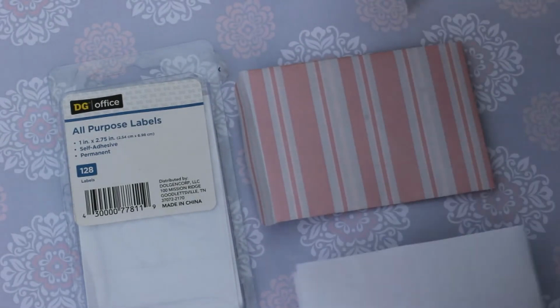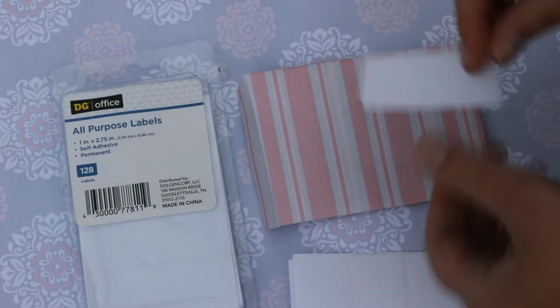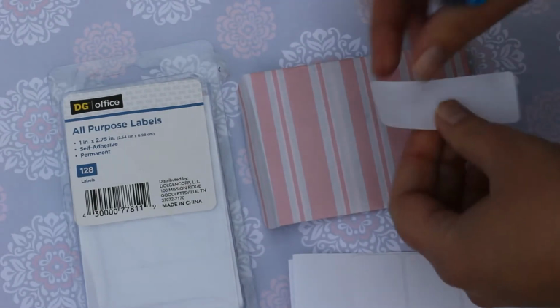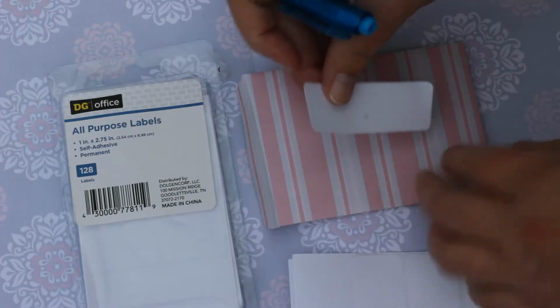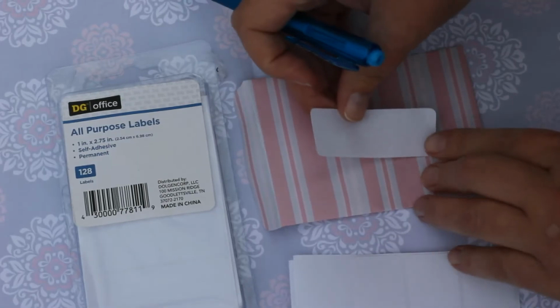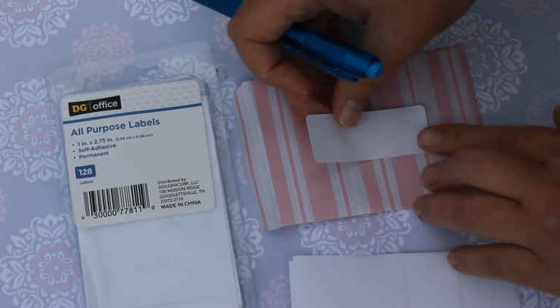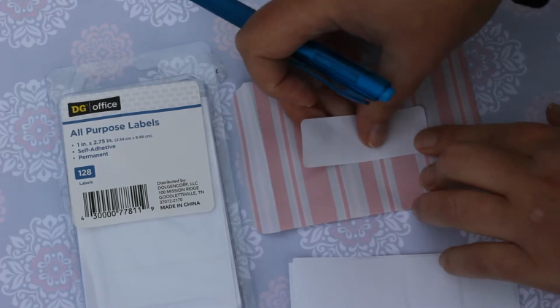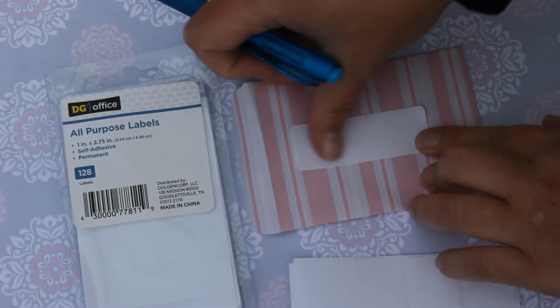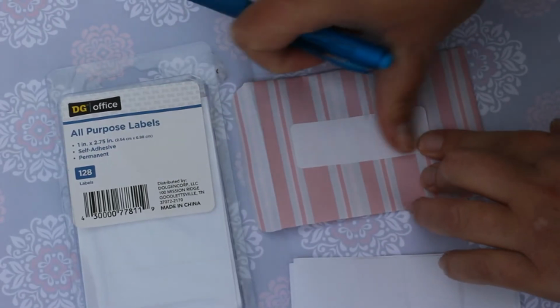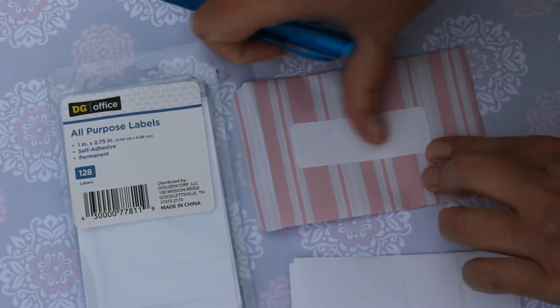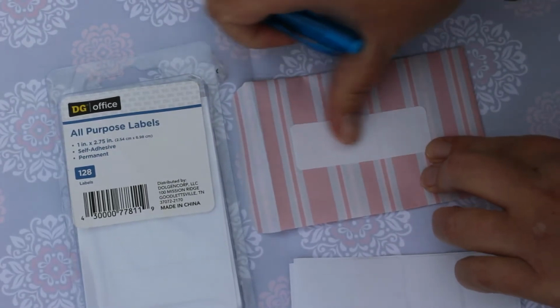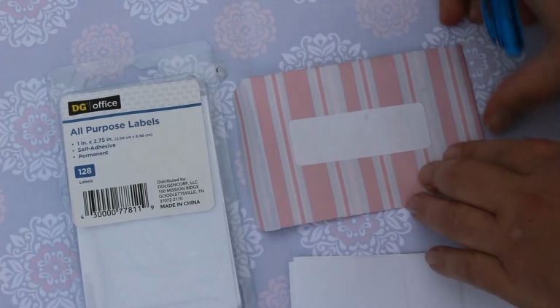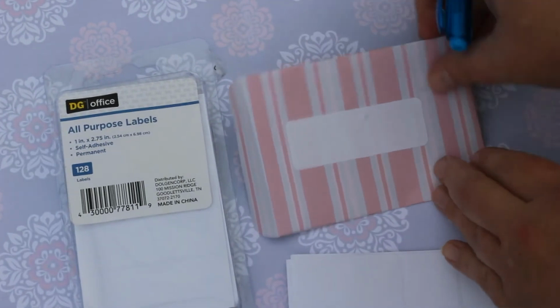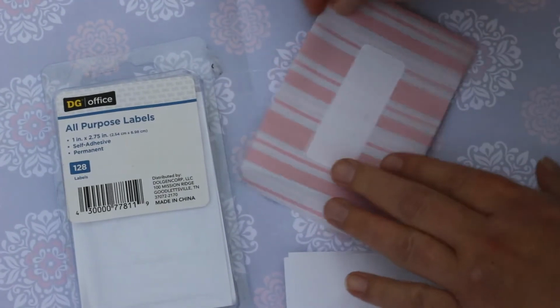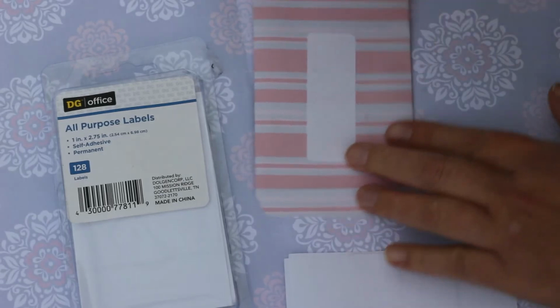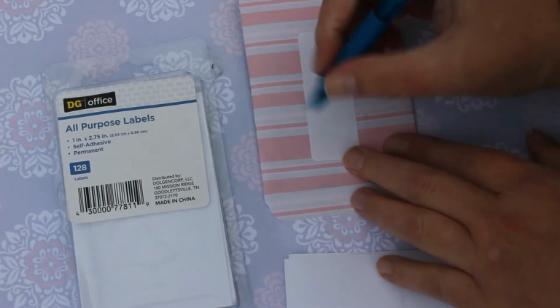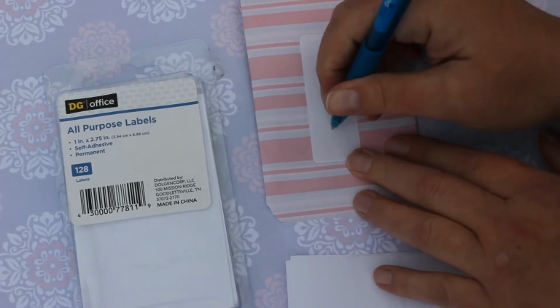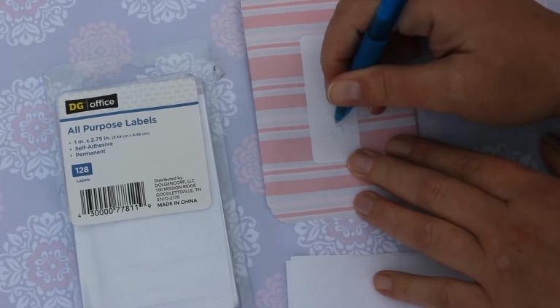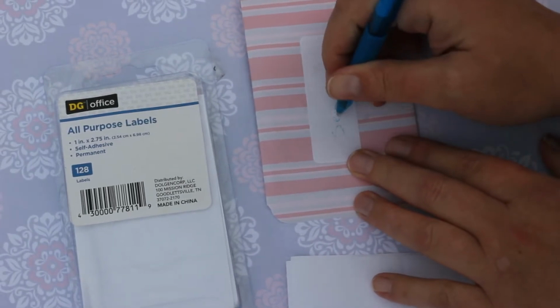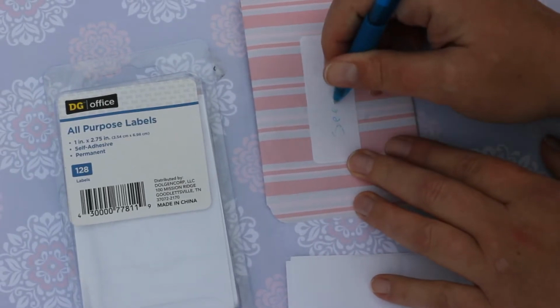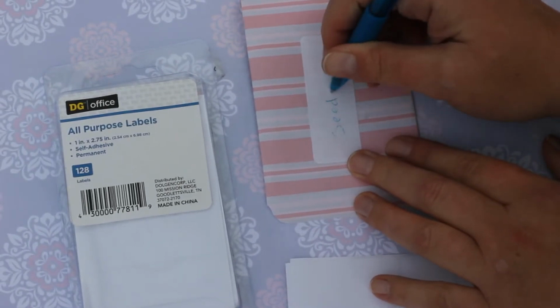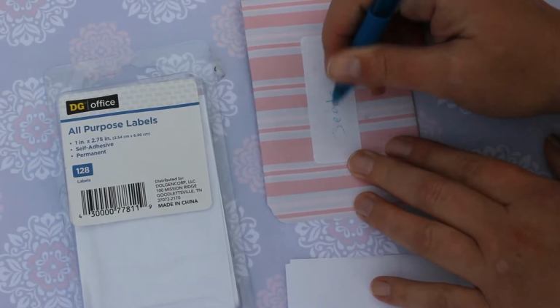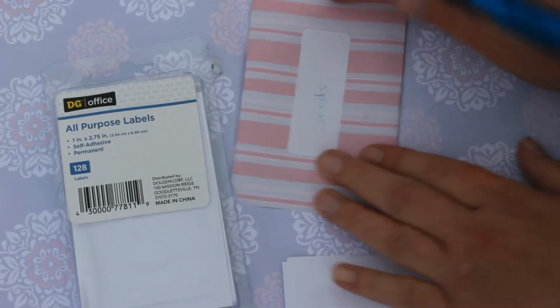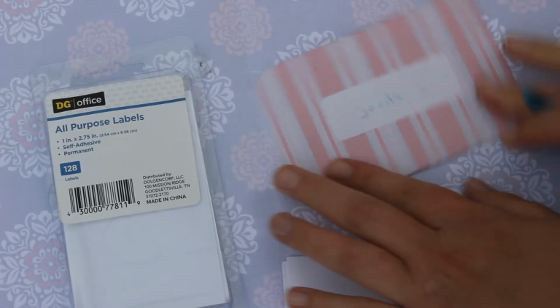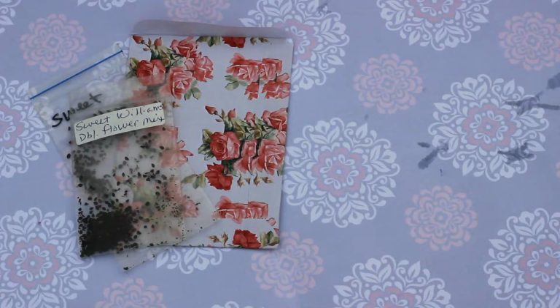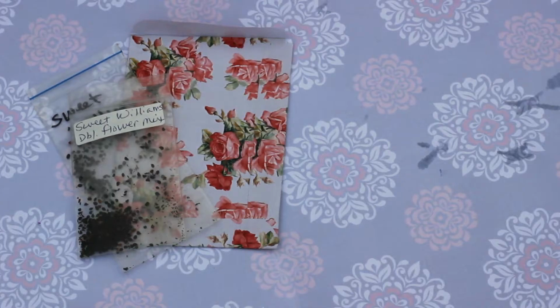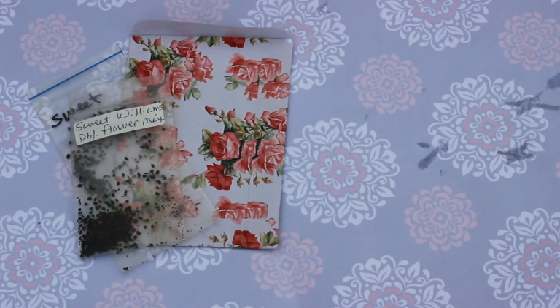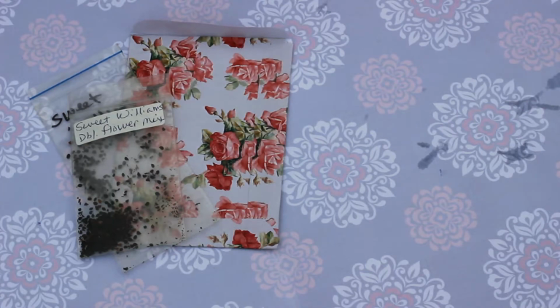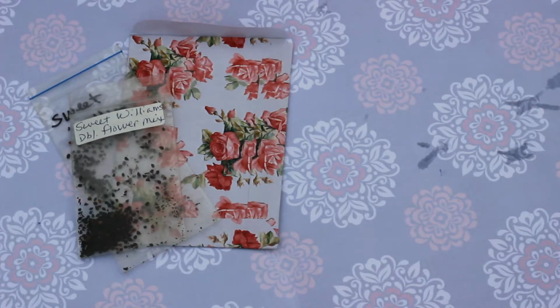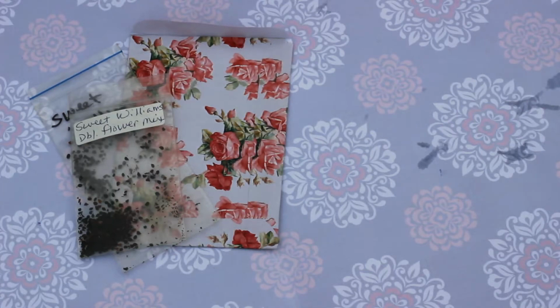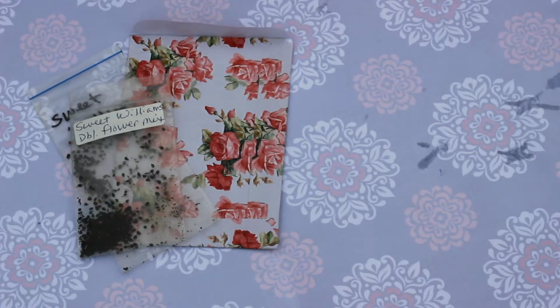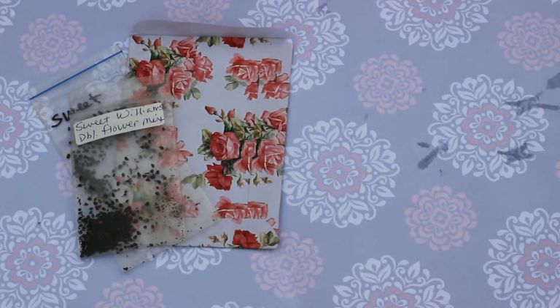Now I'm just going to label these. I'm using the self-adhesive all-purpose labels on my seed packets. You could definitely do something fancier, make your own labels, be creative, but this is what I have on hand so this is what I'm using.